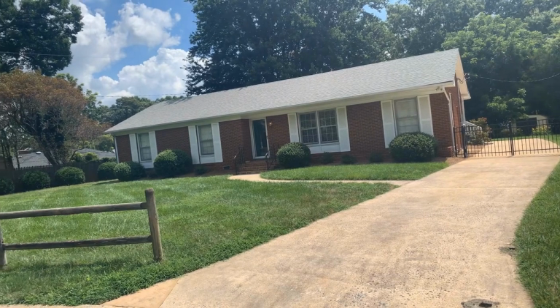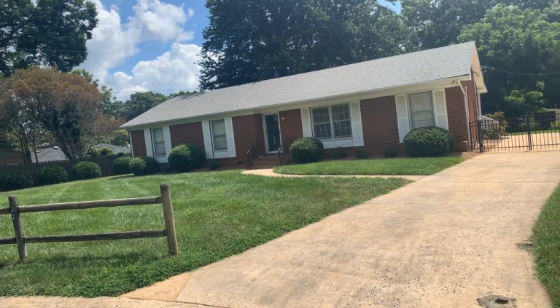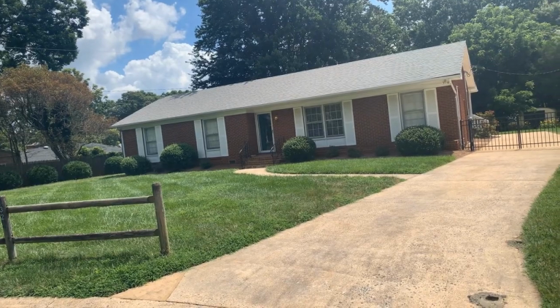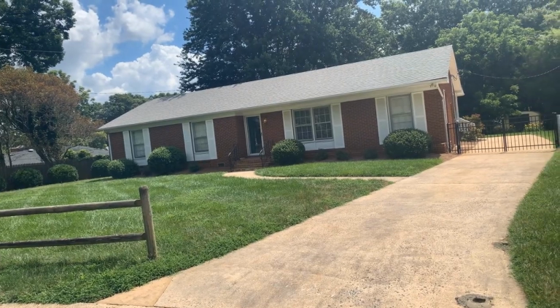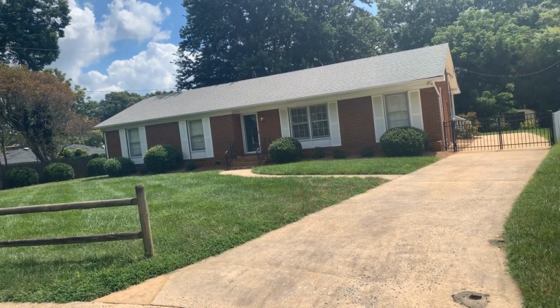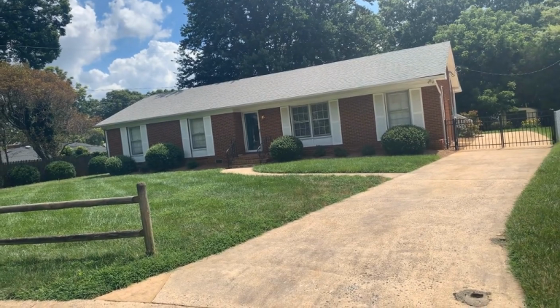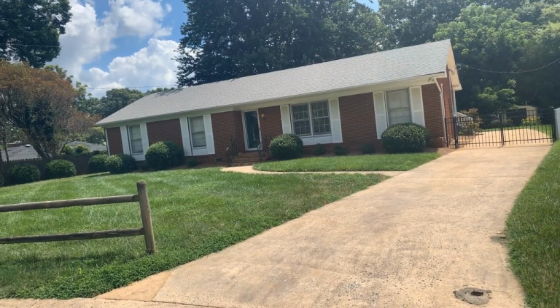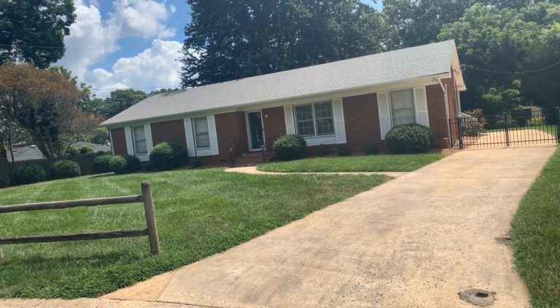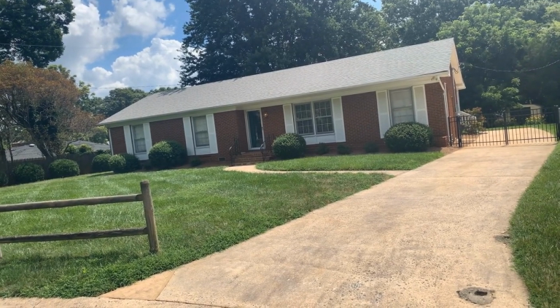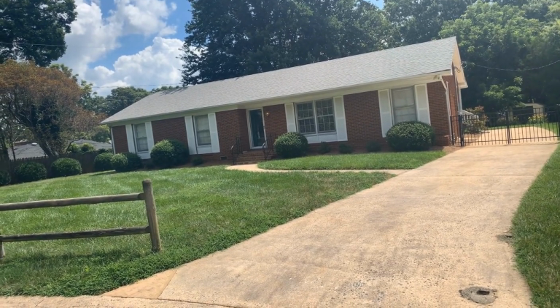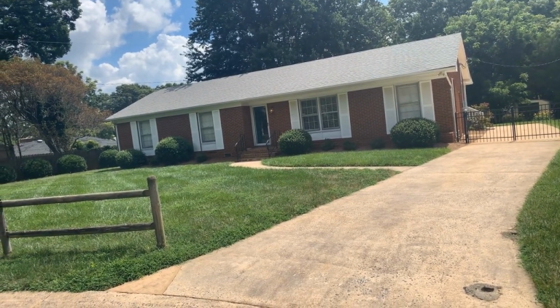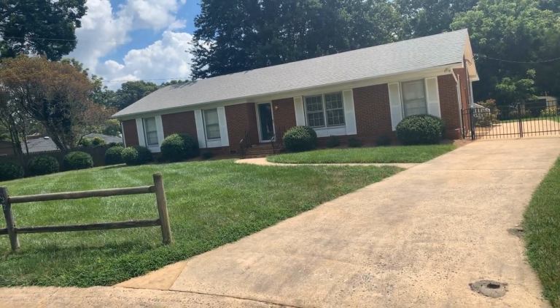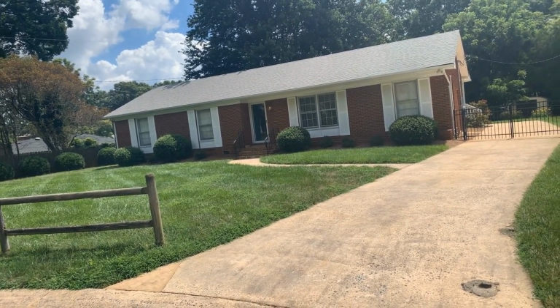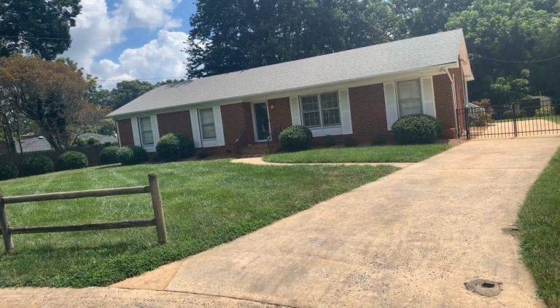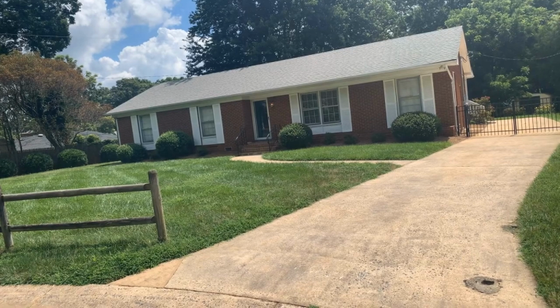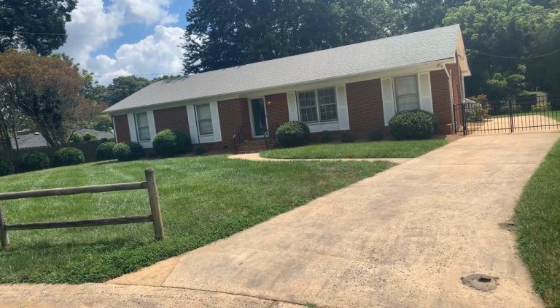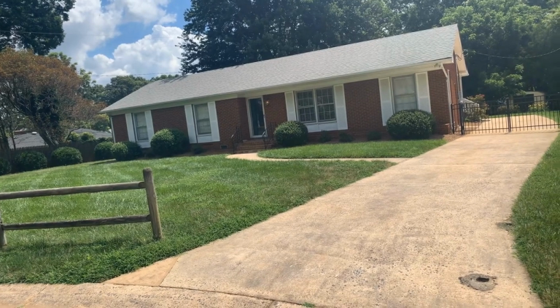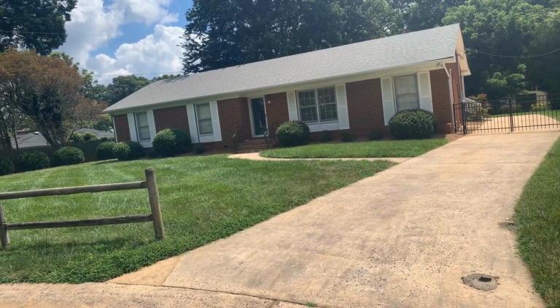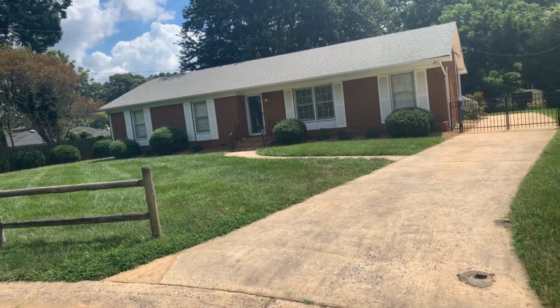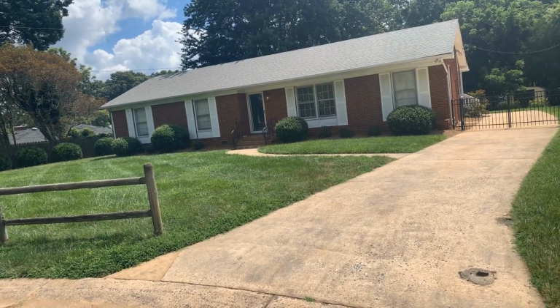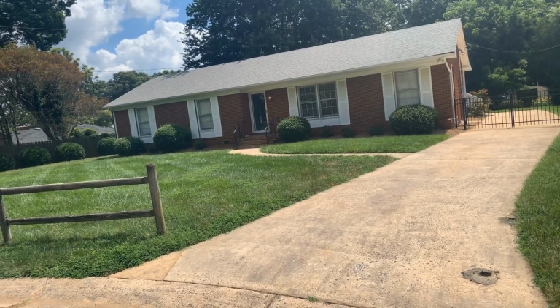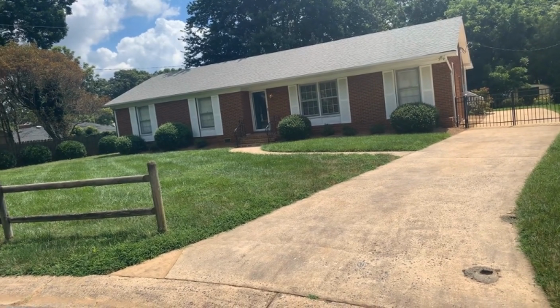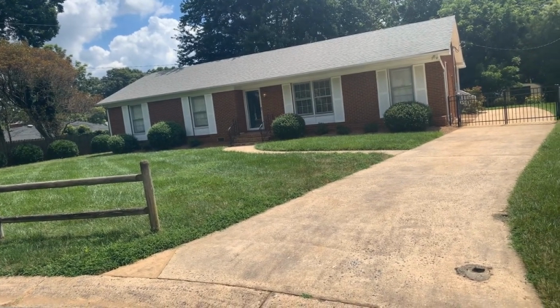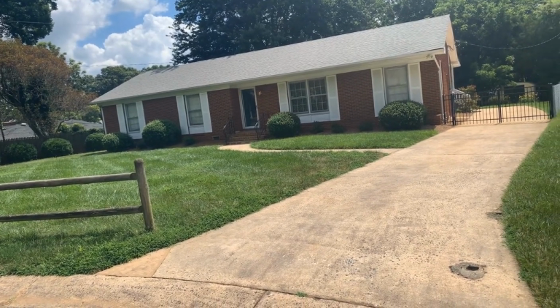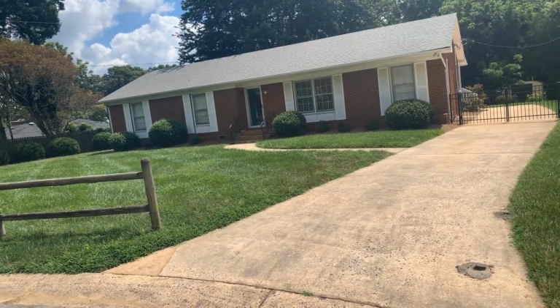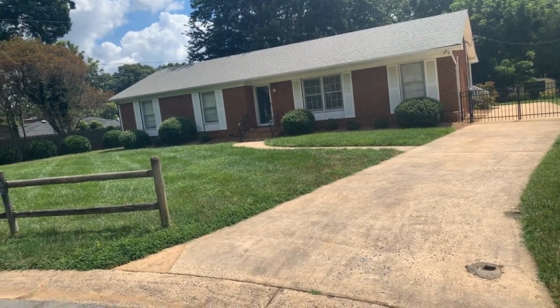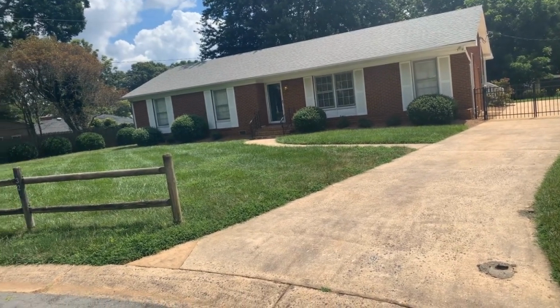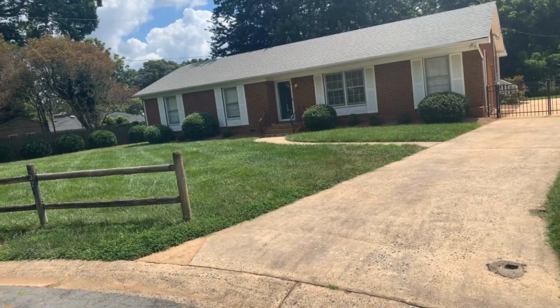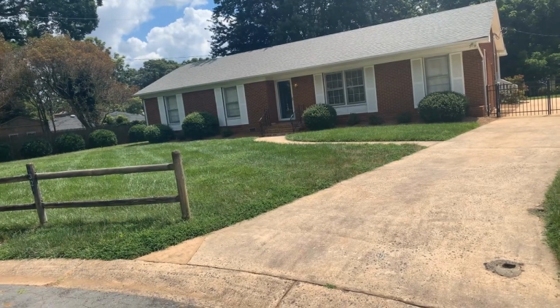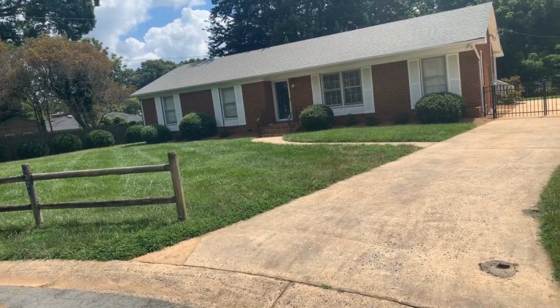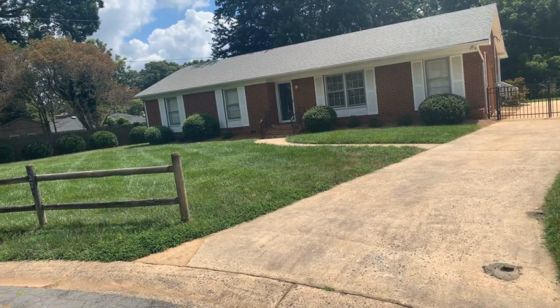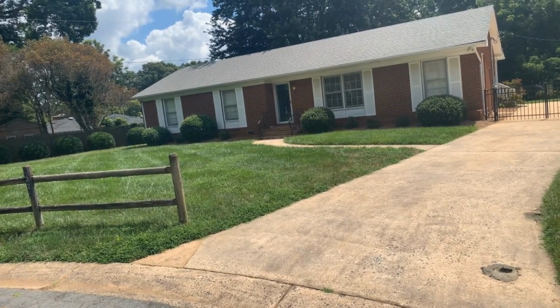Hi, this is Touchpoint Property Management showing you the residence at 4324 Maypole Court, Charlotte, North Carolina, 28205.